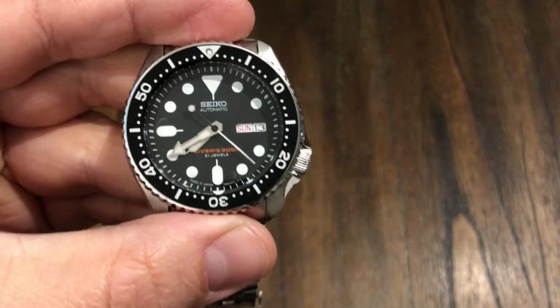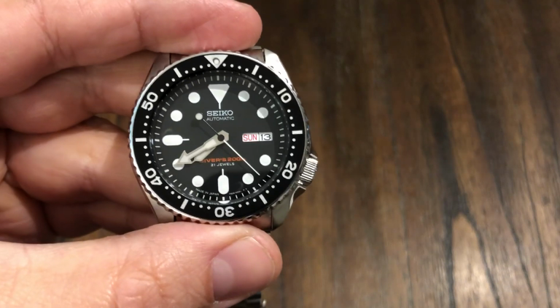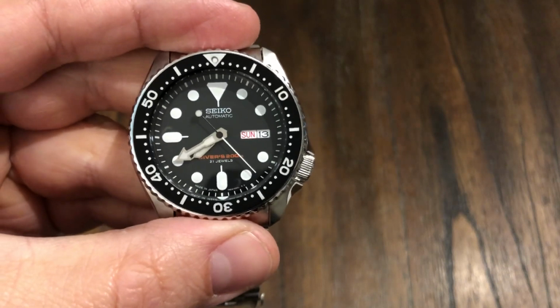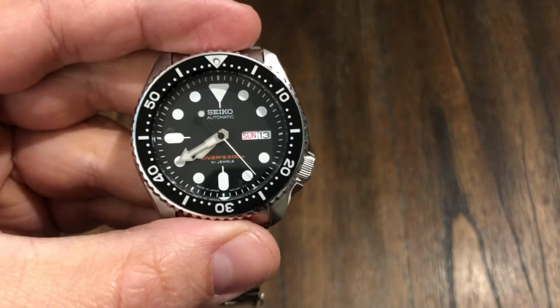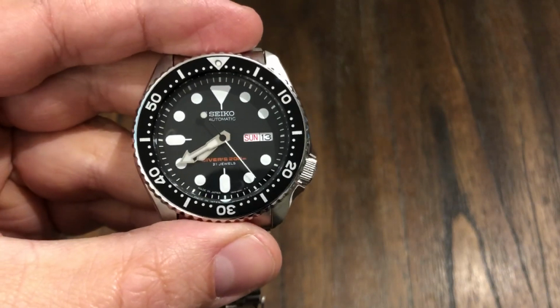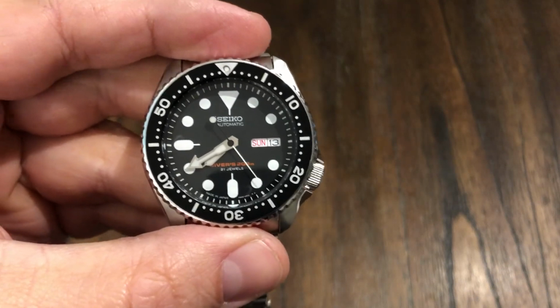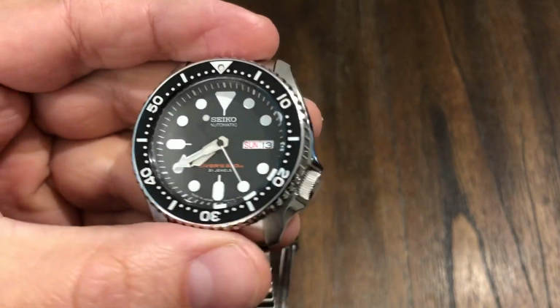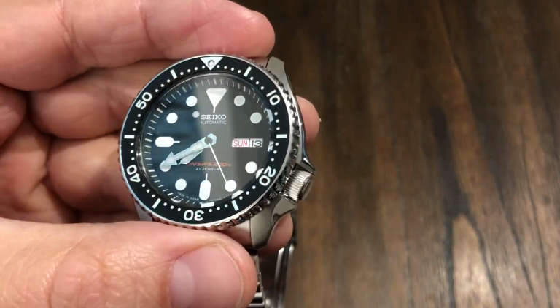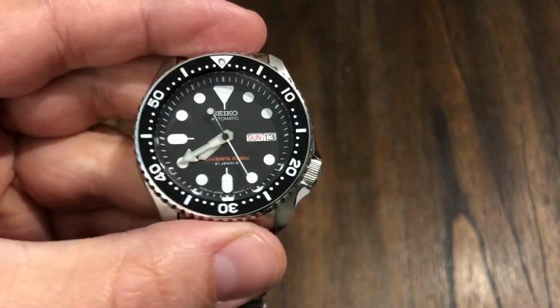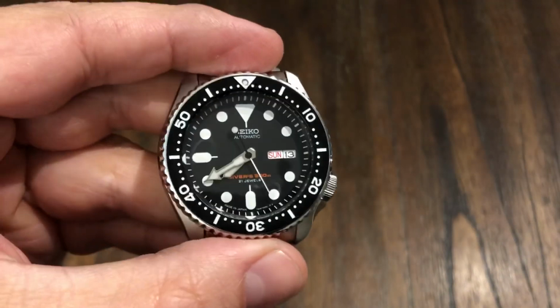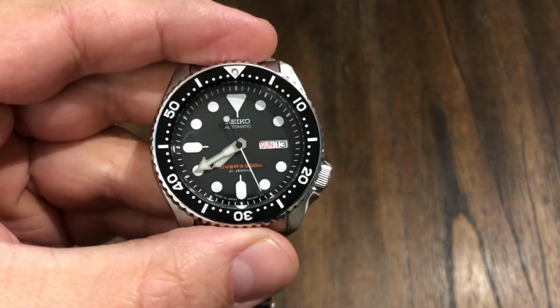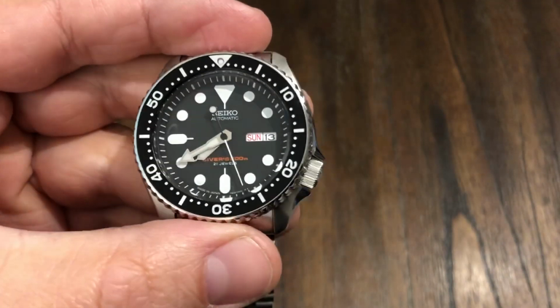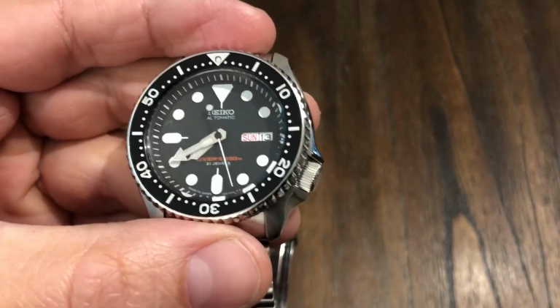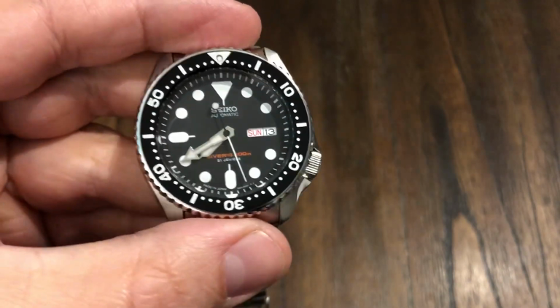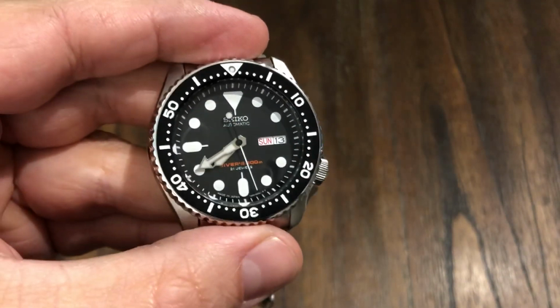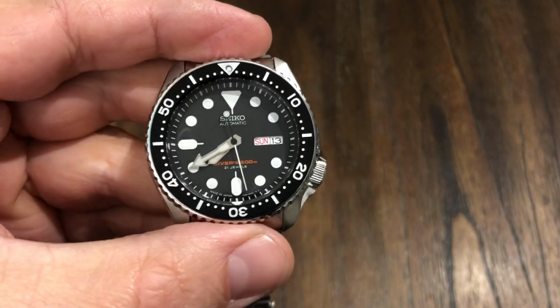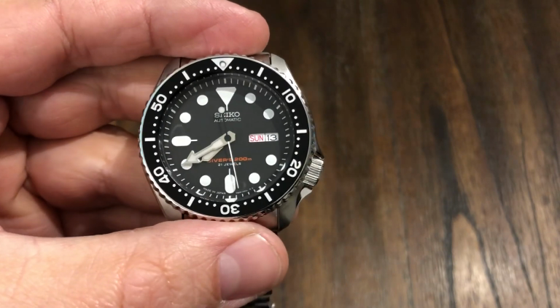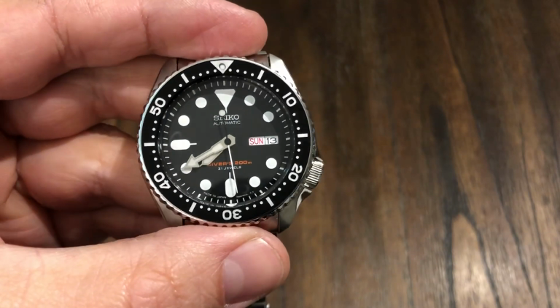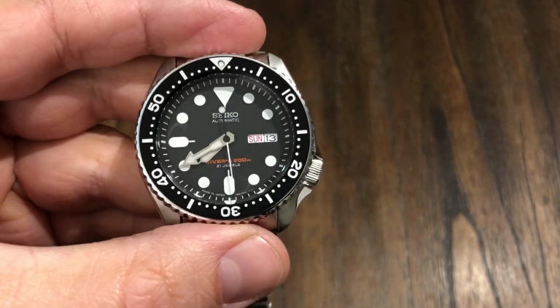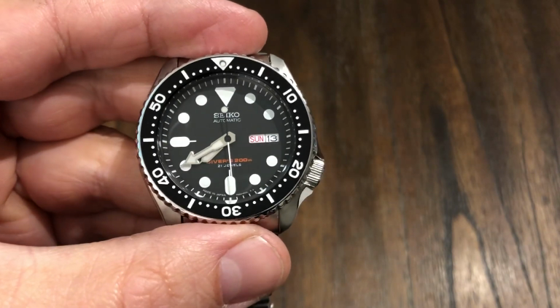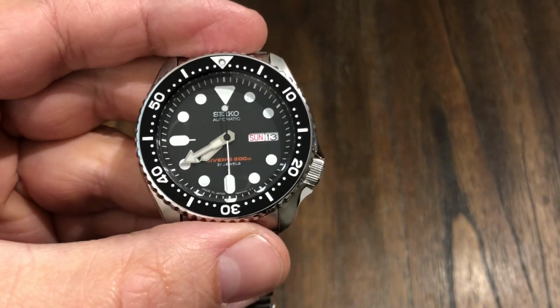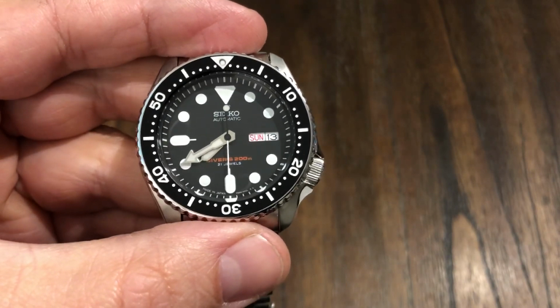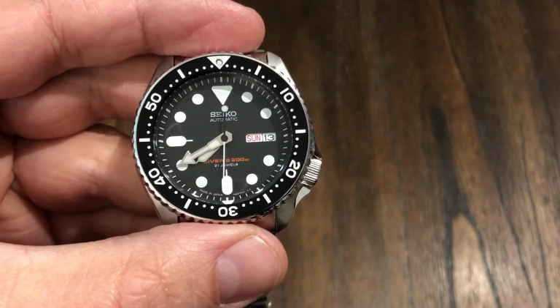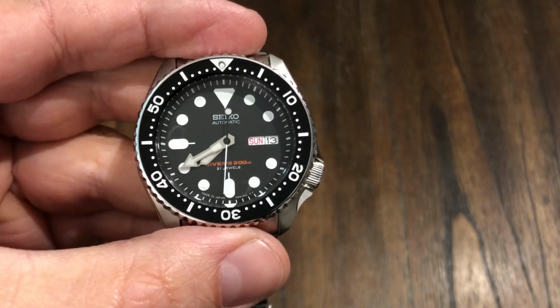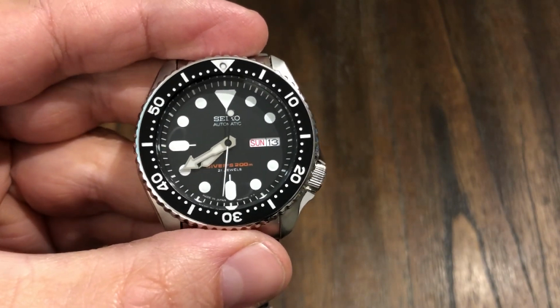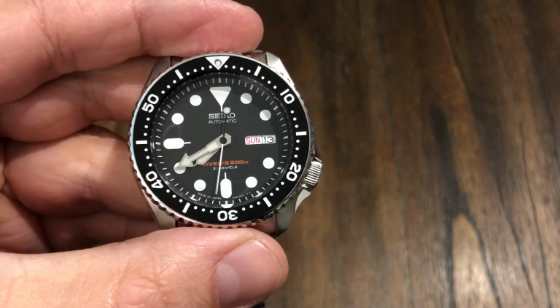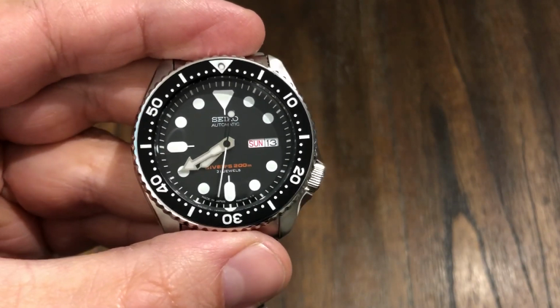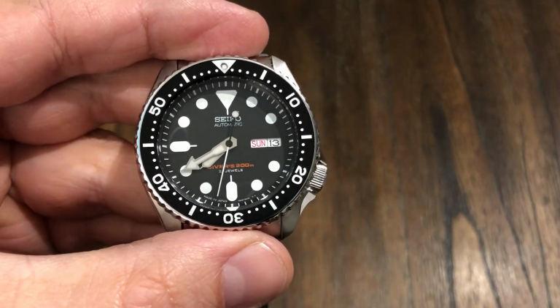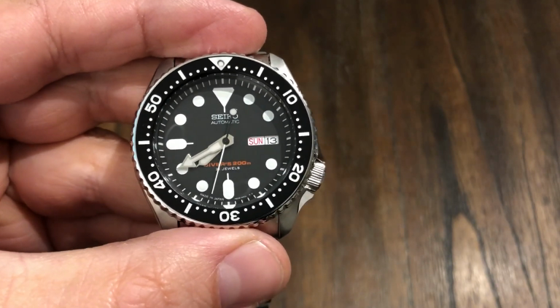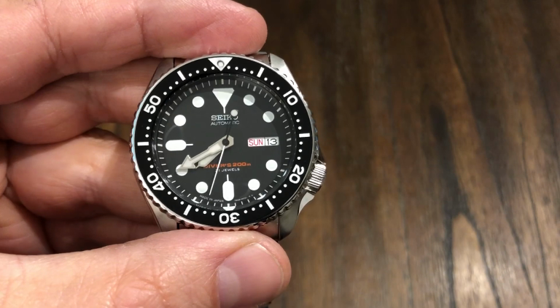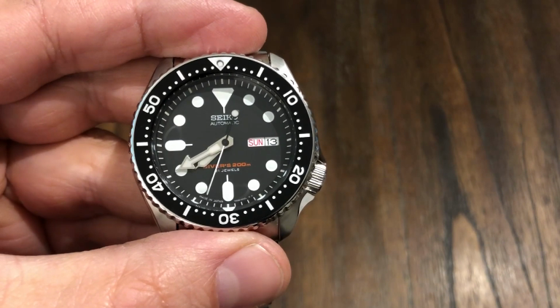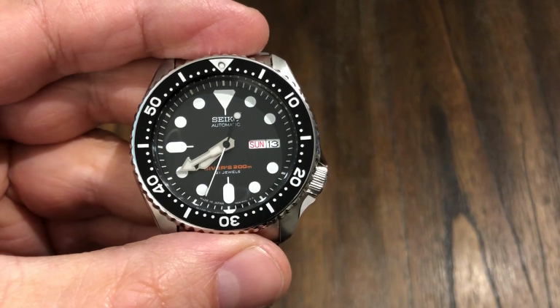Guys, welcome back to the channel. Here is a special treat for me and you. I recently picked this up and got it back in the collection. If you follow my channel, you probably saw me do the unboxing.